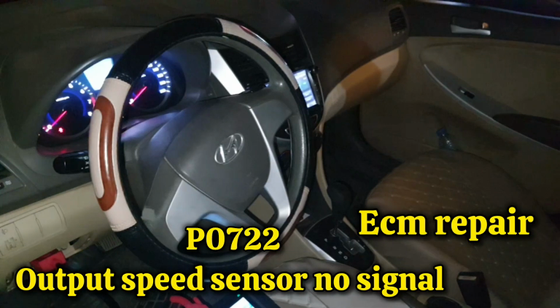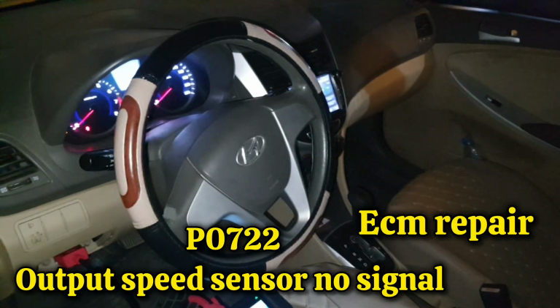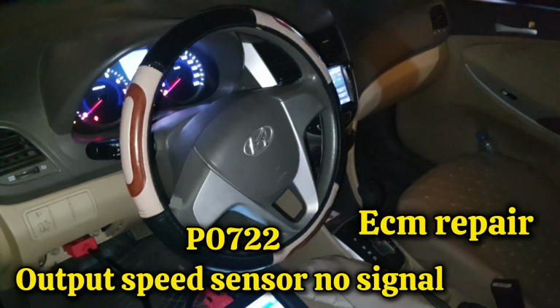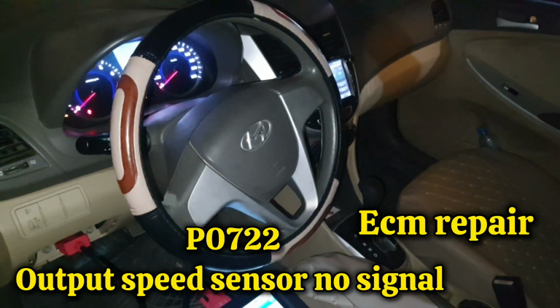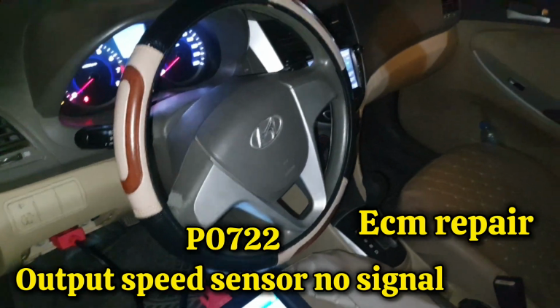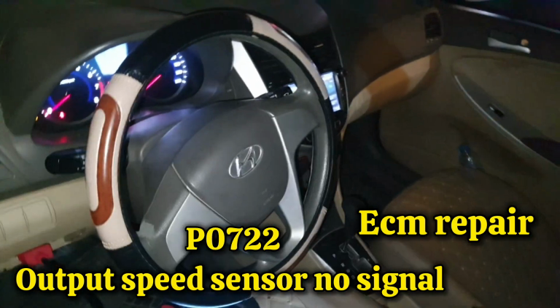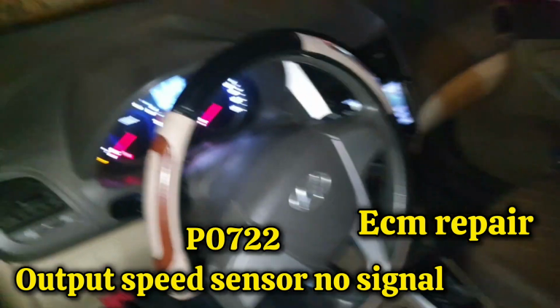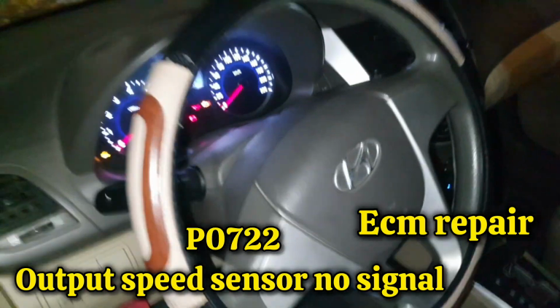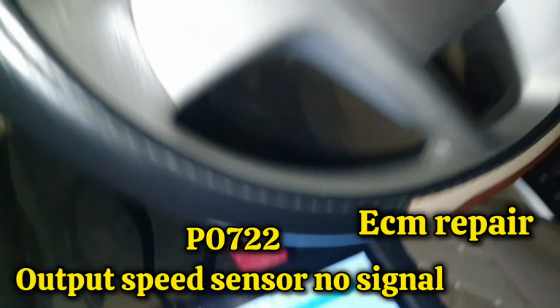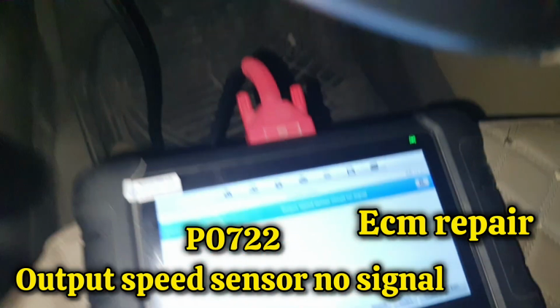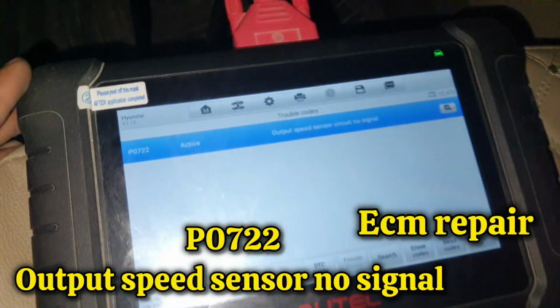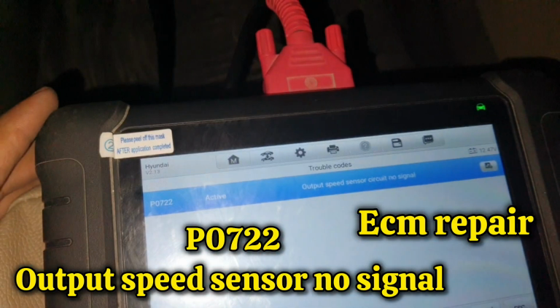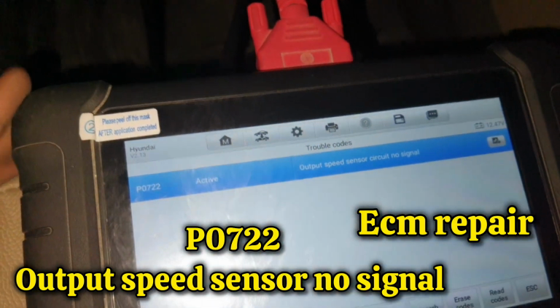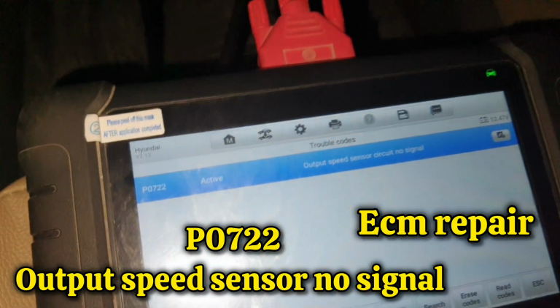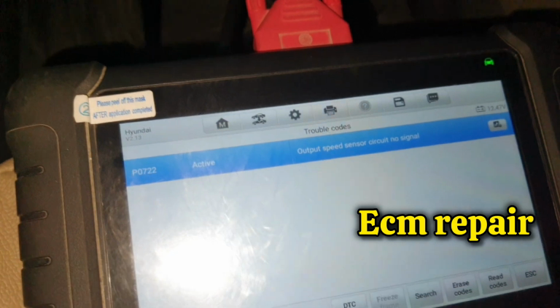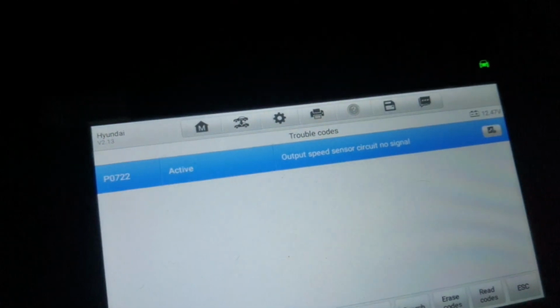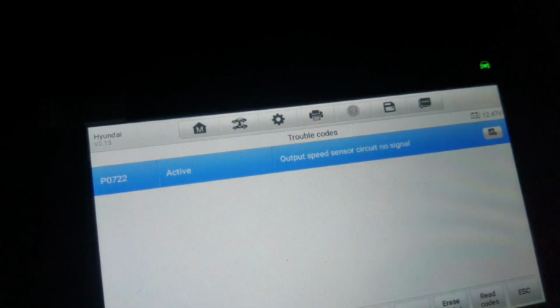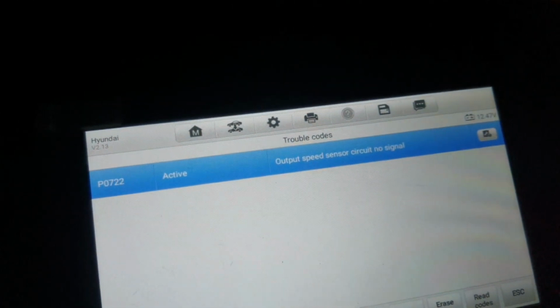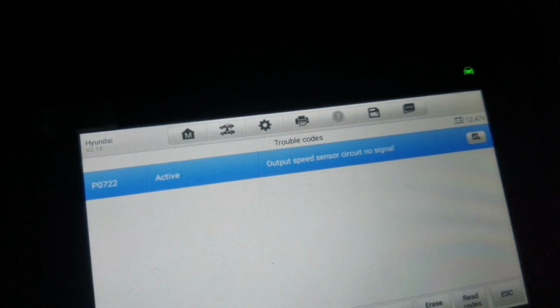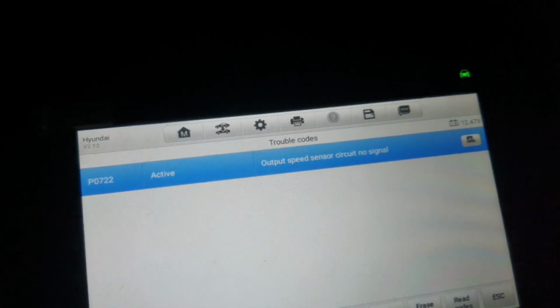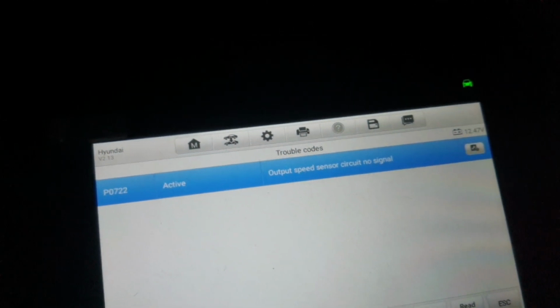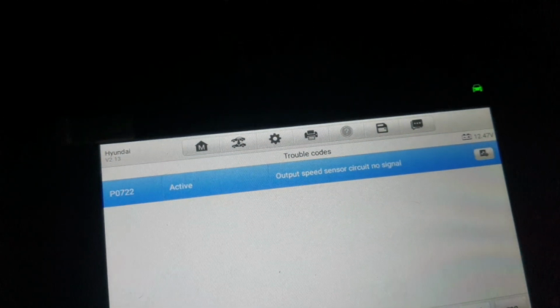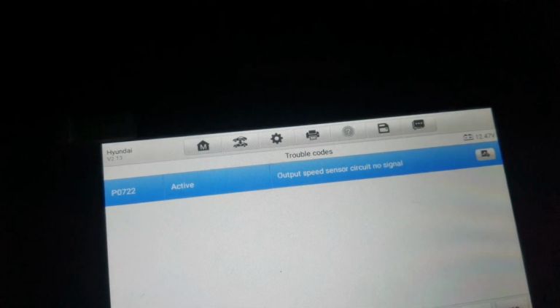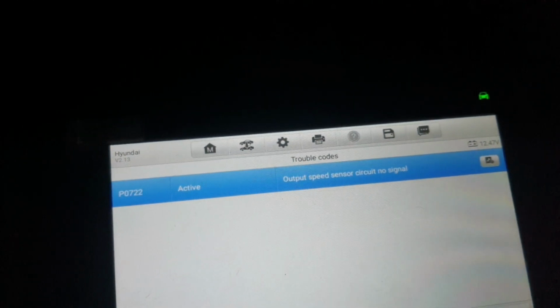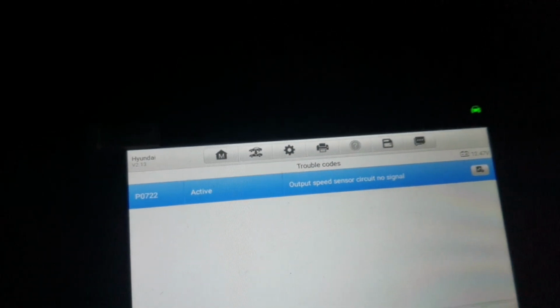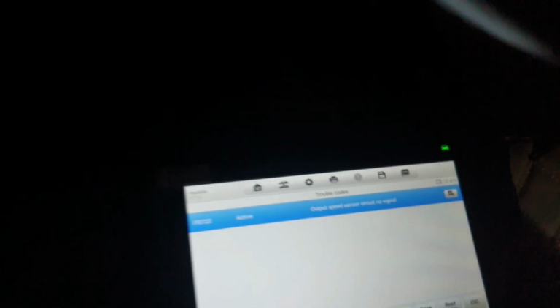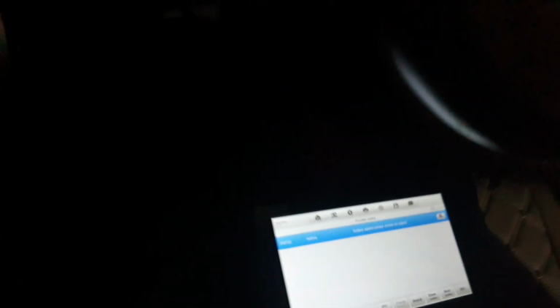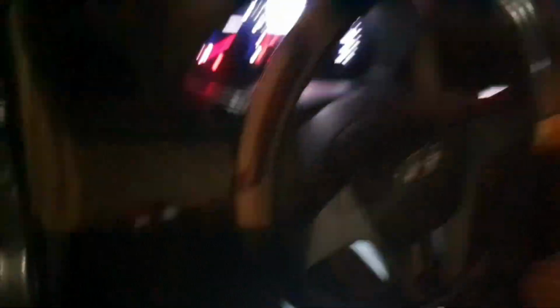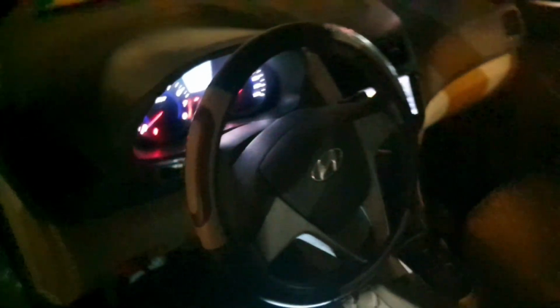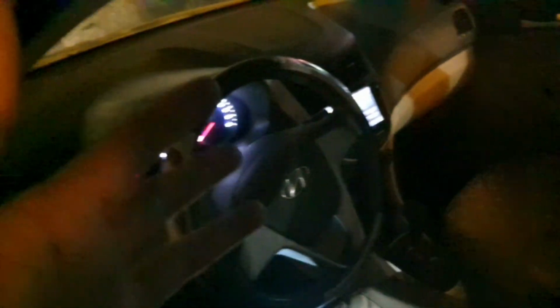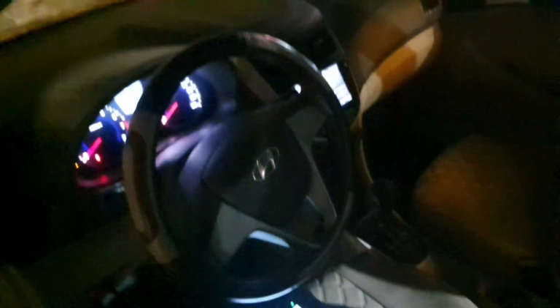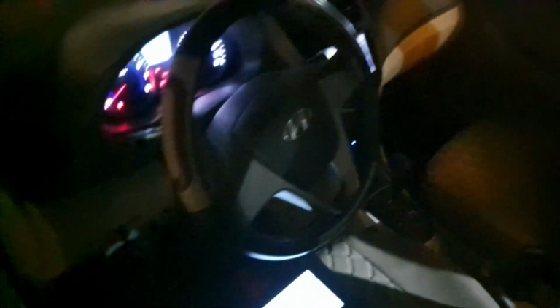Hello, what's up guys. Today I have one Hyundai Accent. This car has a problem in transmission: P0722 output speed sensor circuit, no signal — output speed sensor not working.